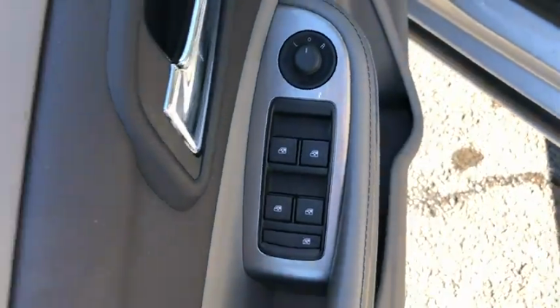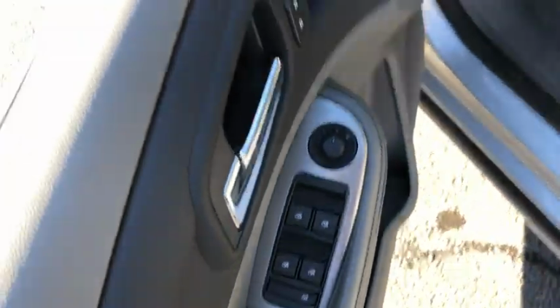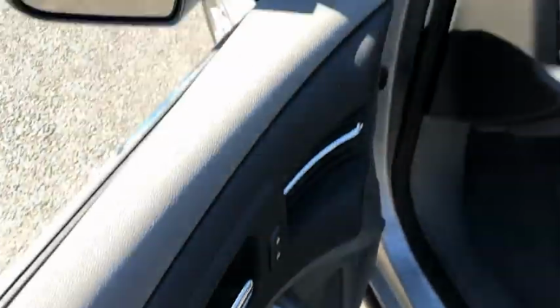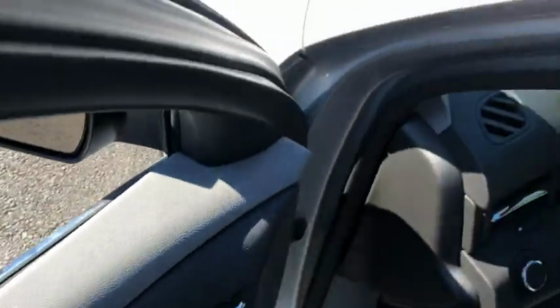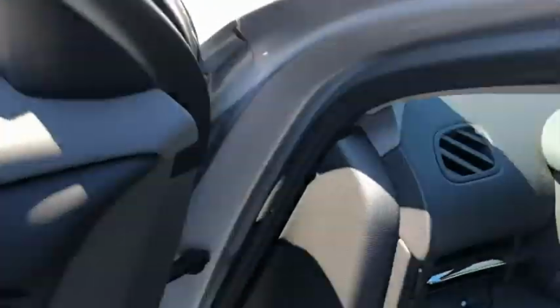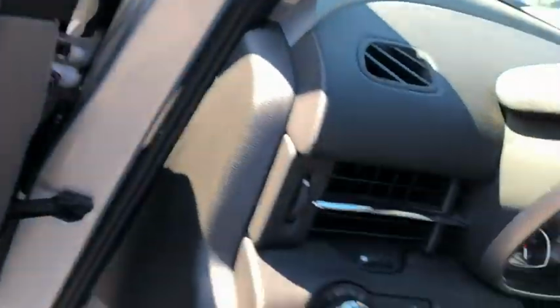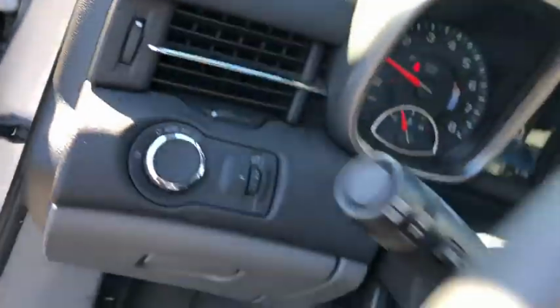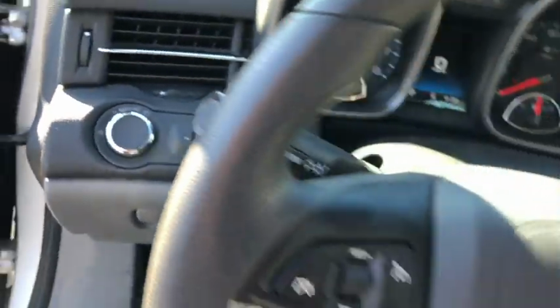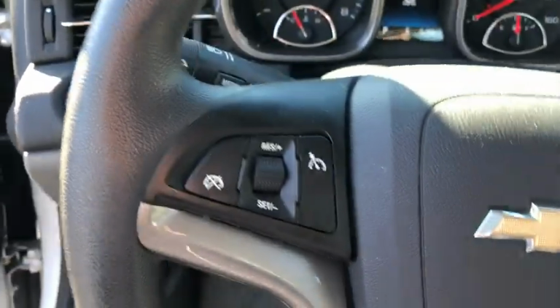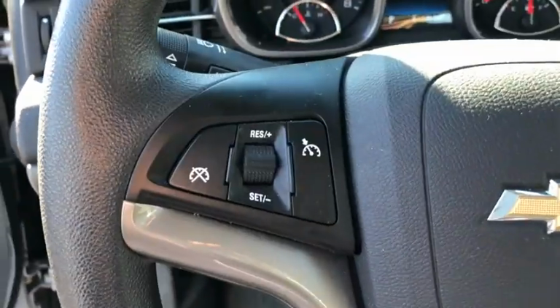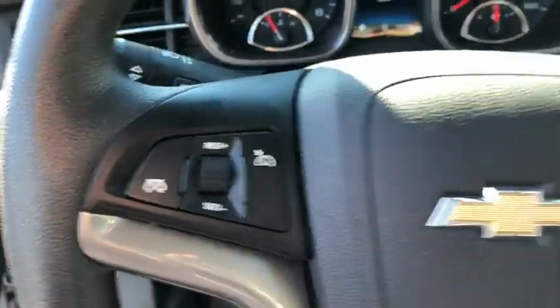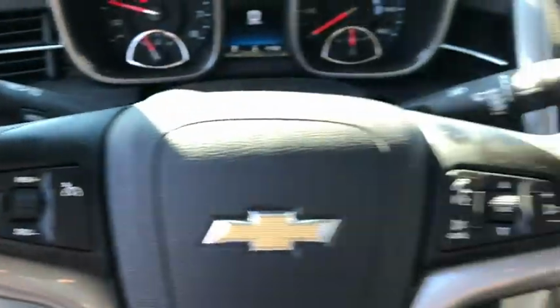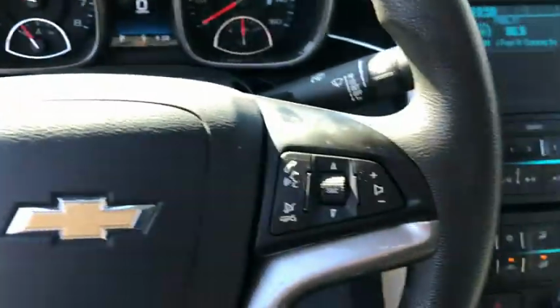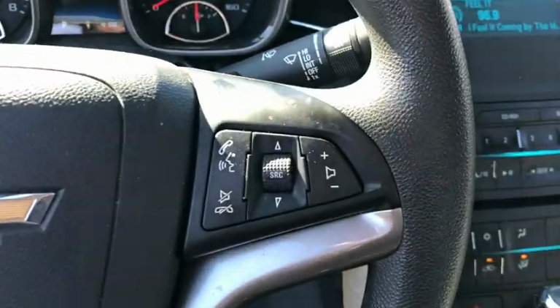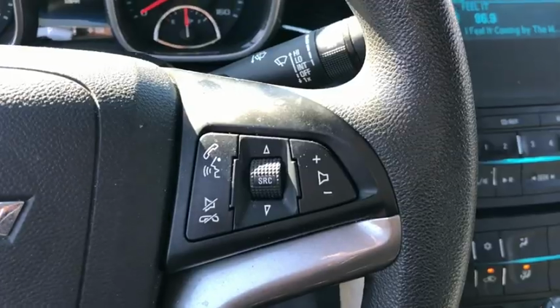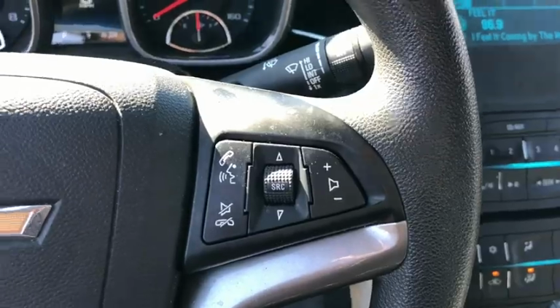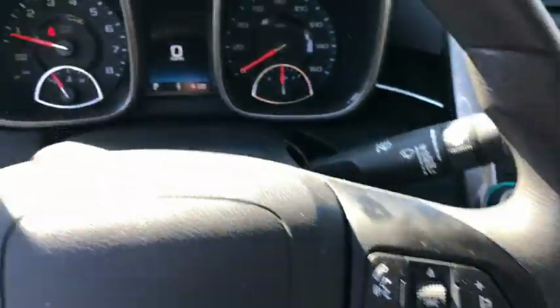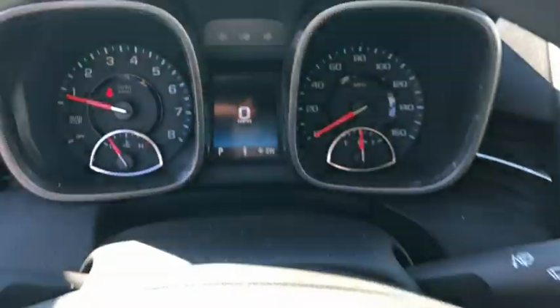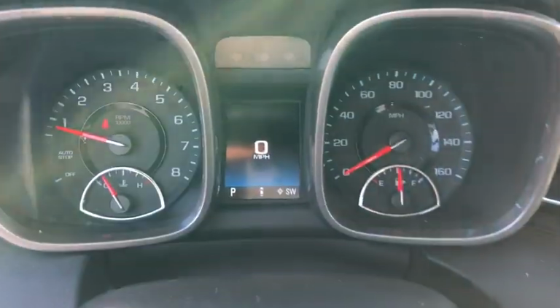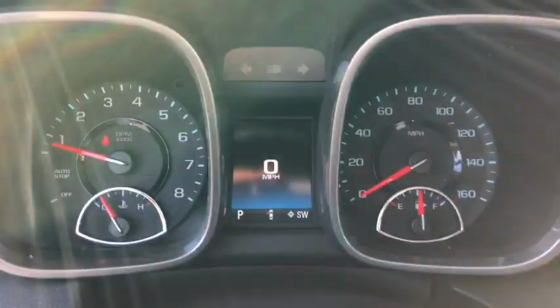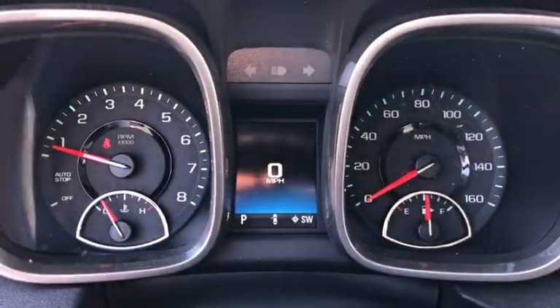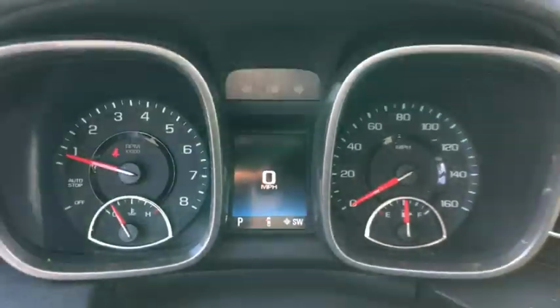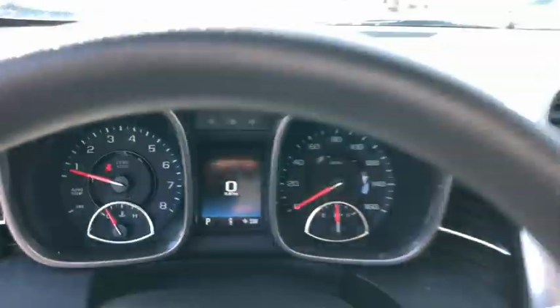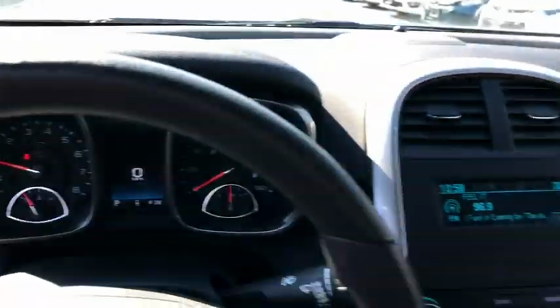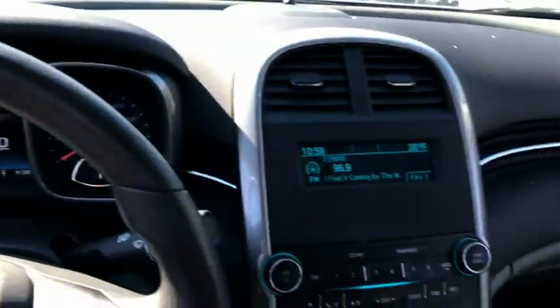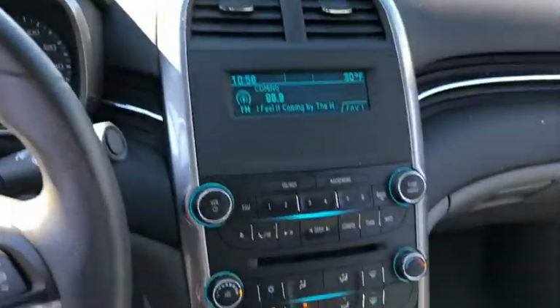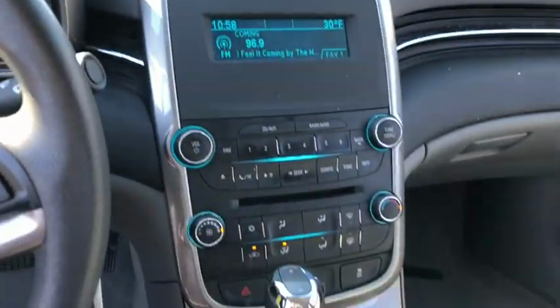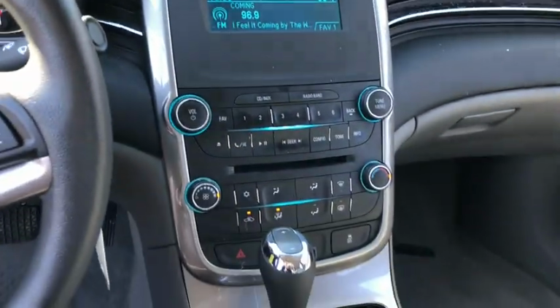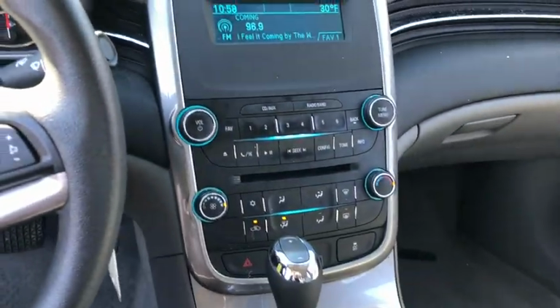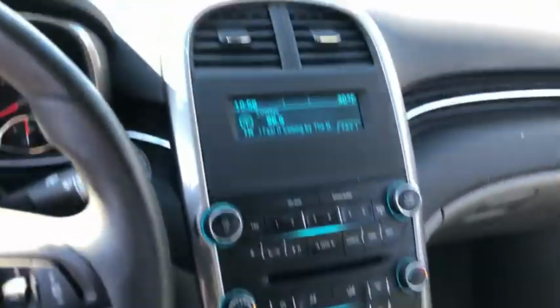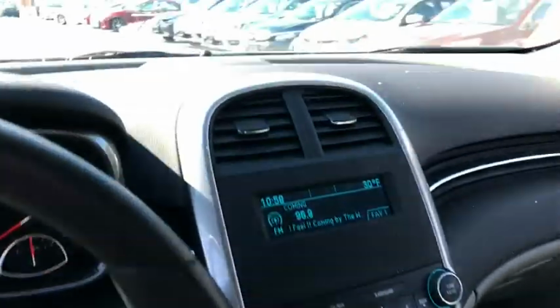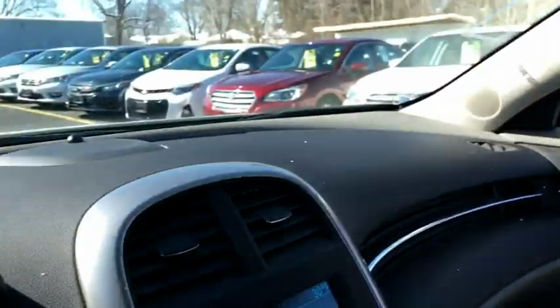Trip computer, power windows, remote power door locks, daytime running lights, tachometer, power mirrors, head-up display, privacy glass, front license plate bracket.